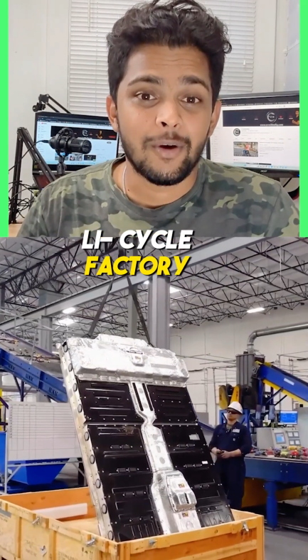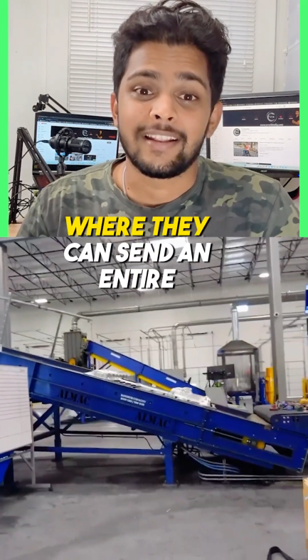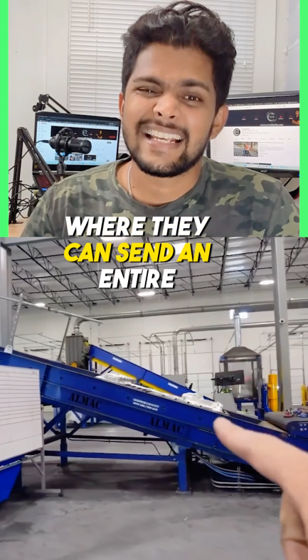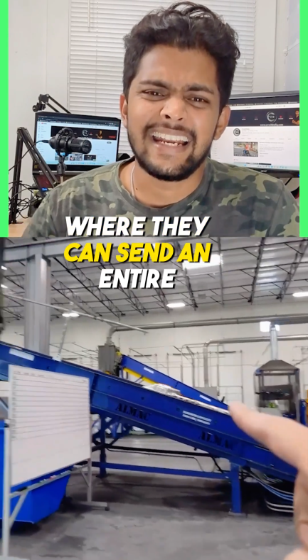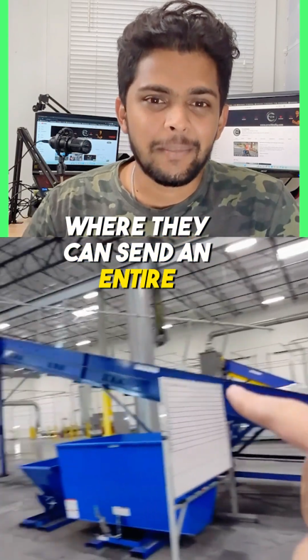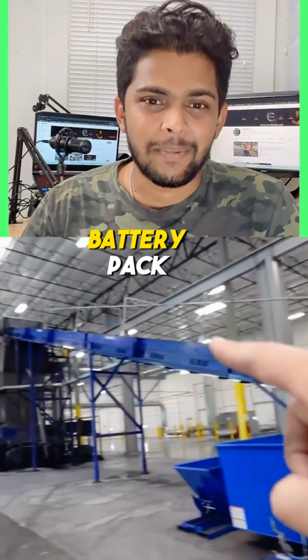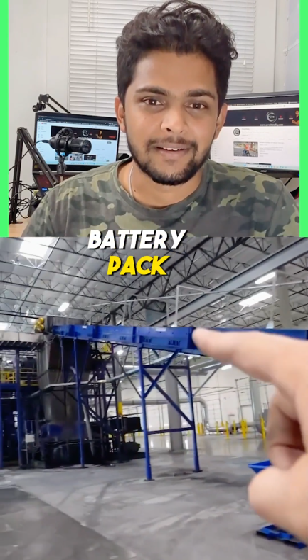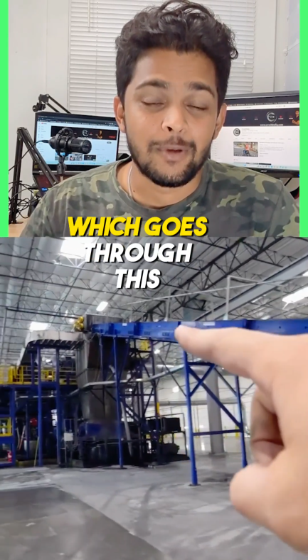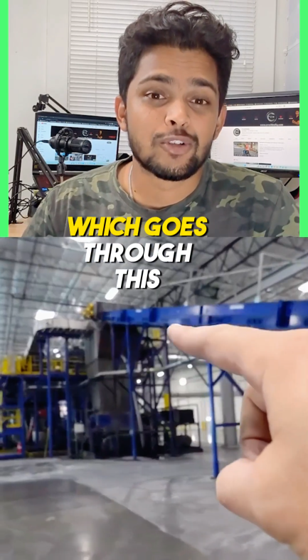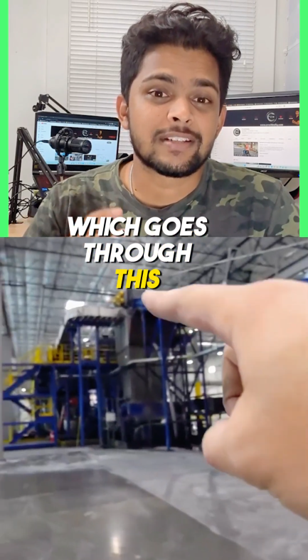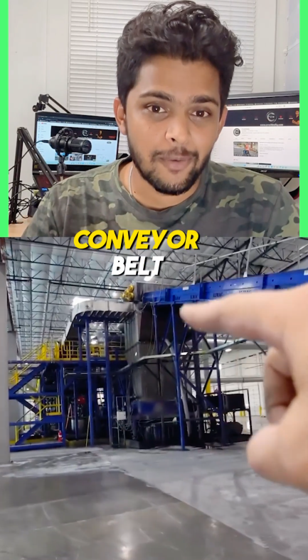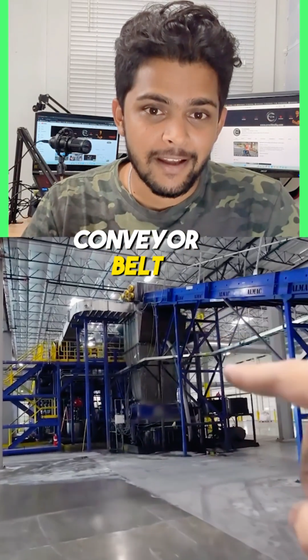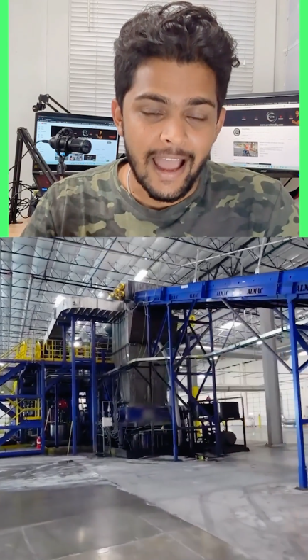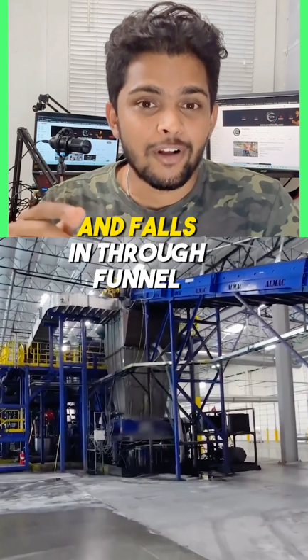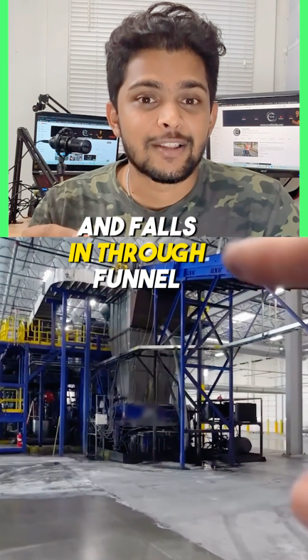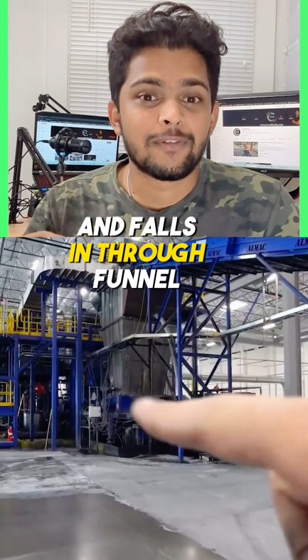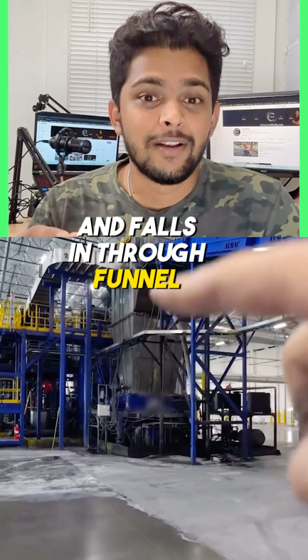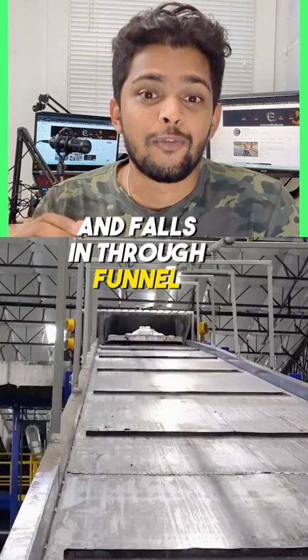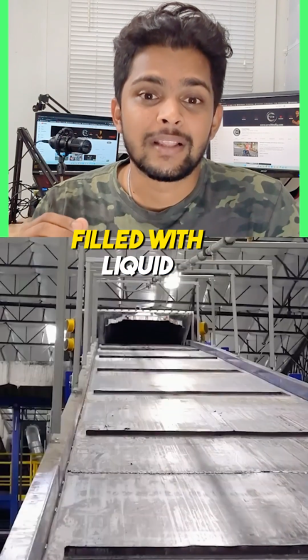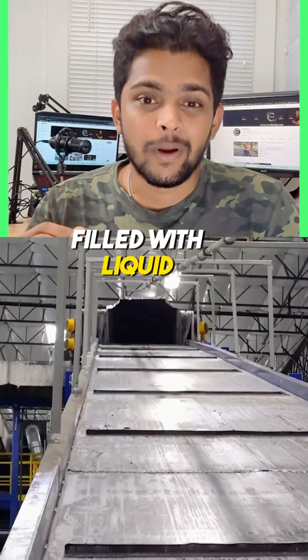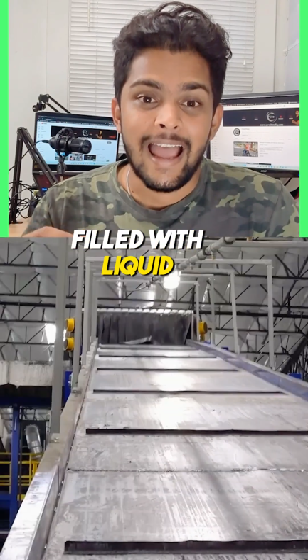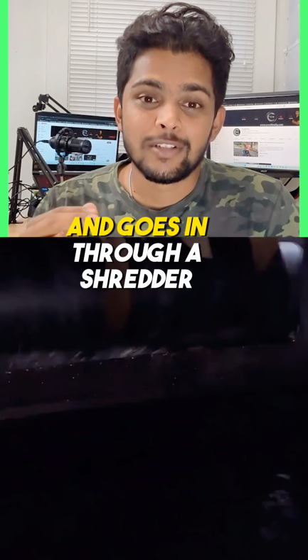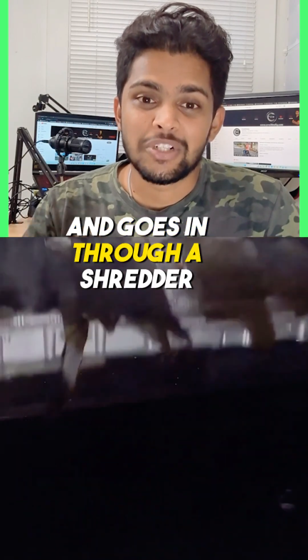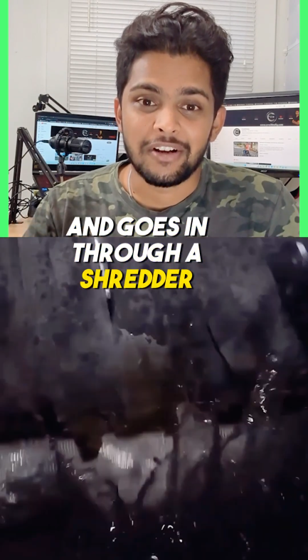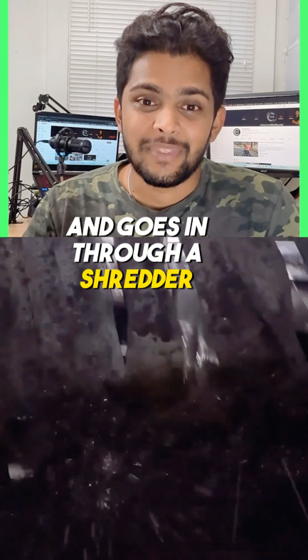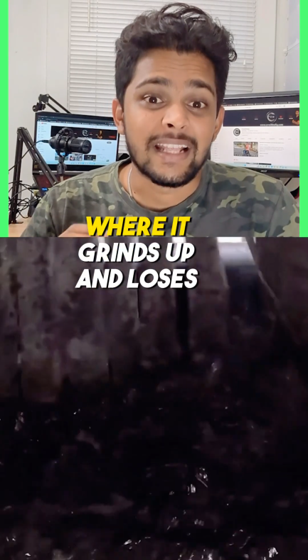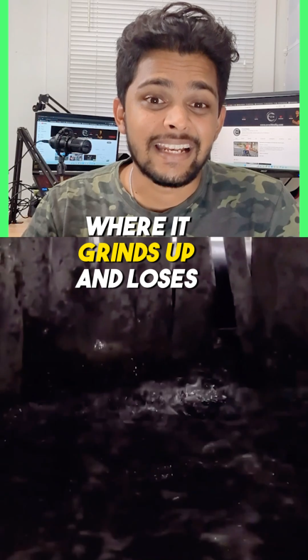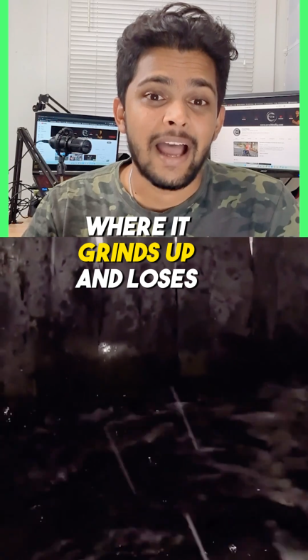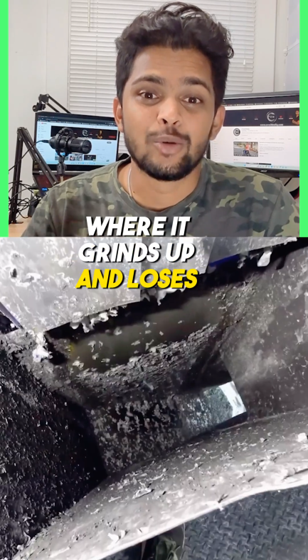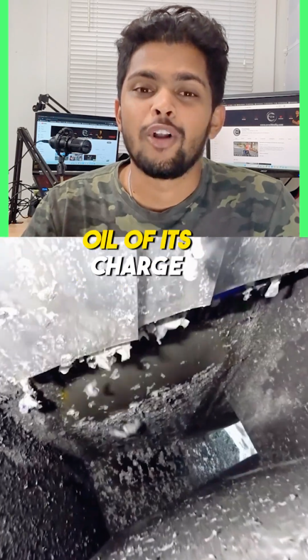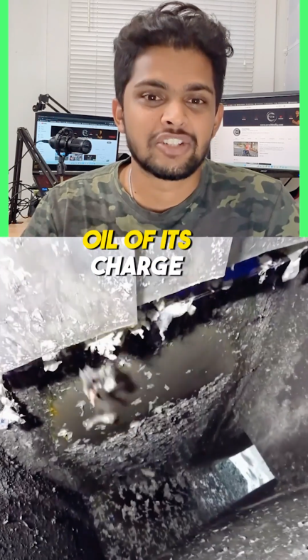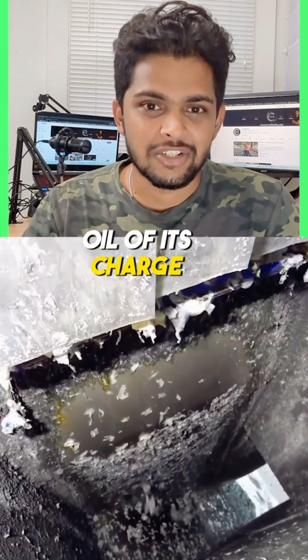An entire battery pack is sent through a conveyor belt, falls through a funnel filled with liquid, and goes into a shredder where it's ground up and loses all of its charge.